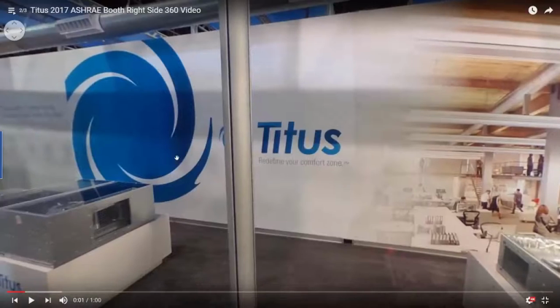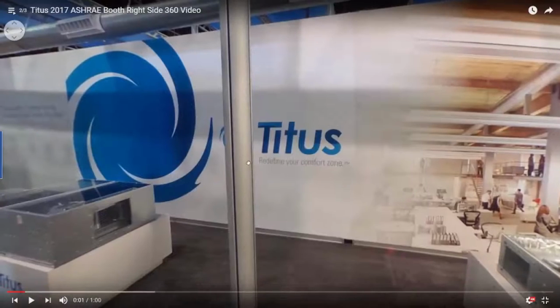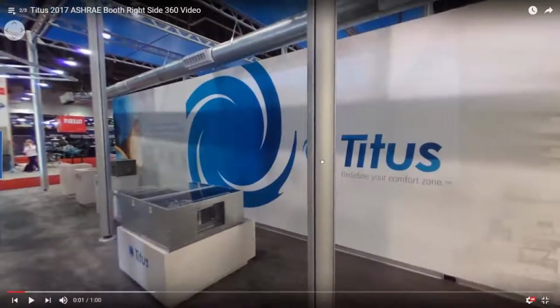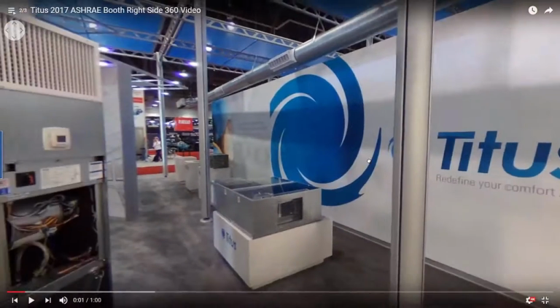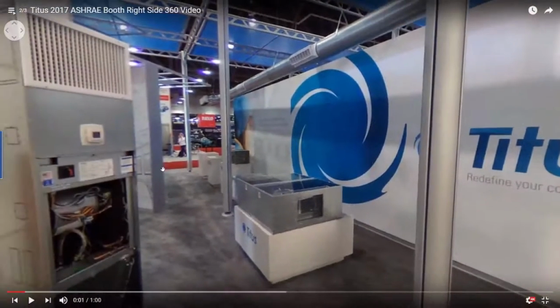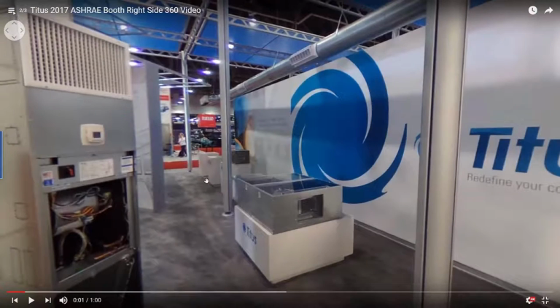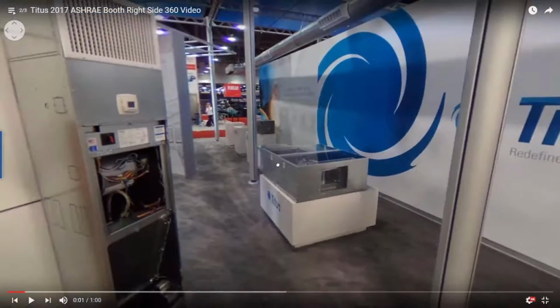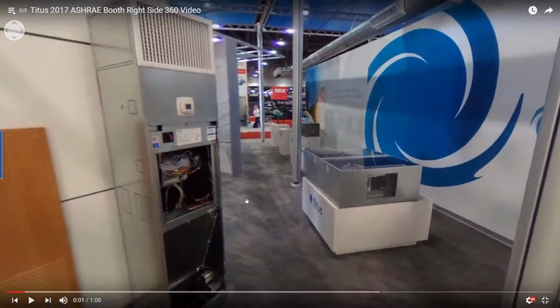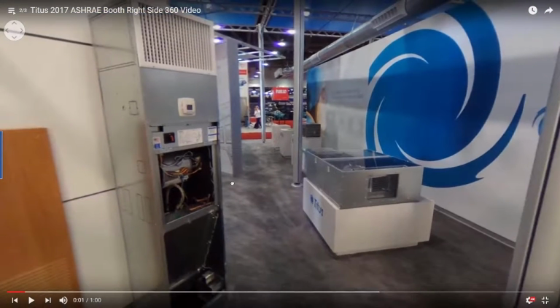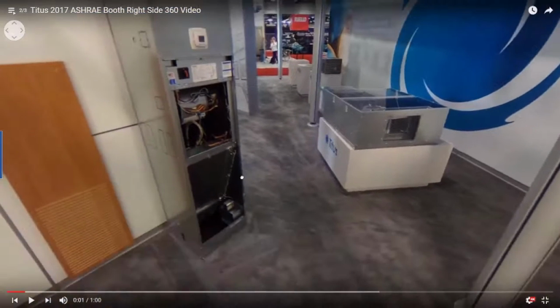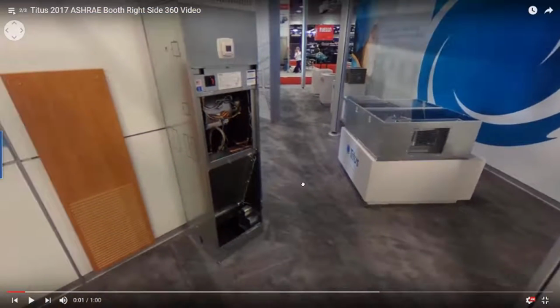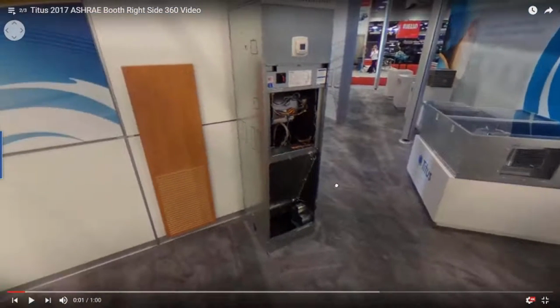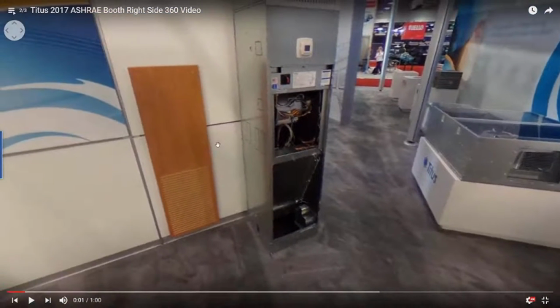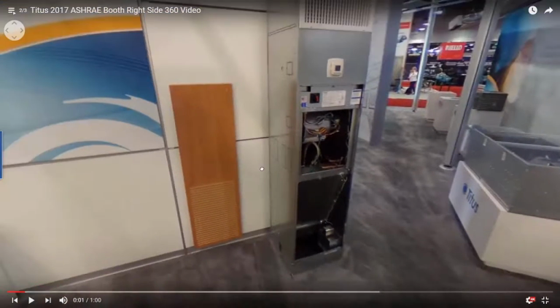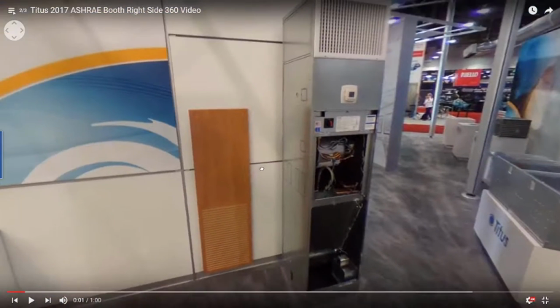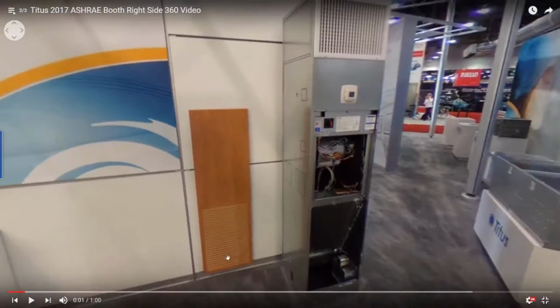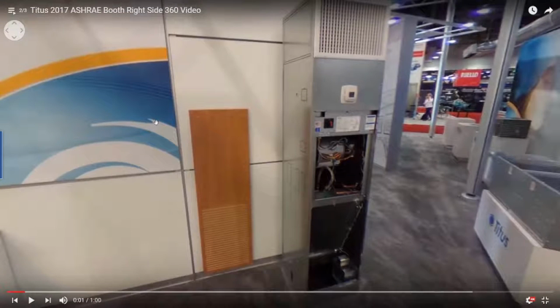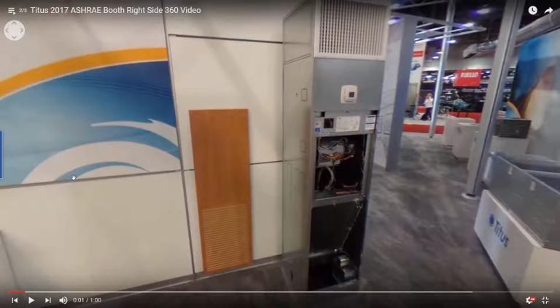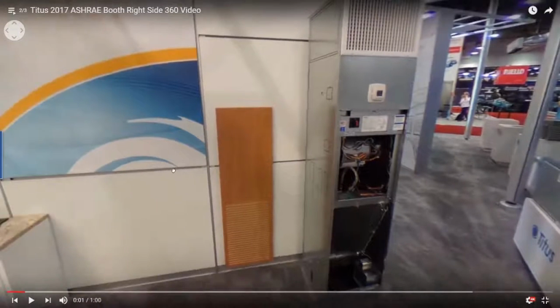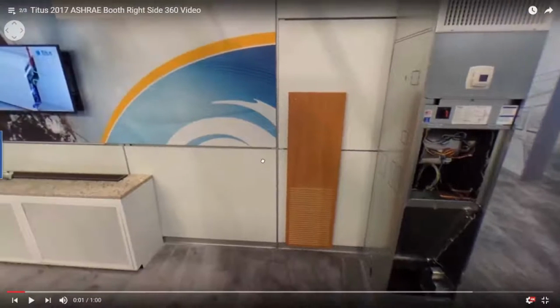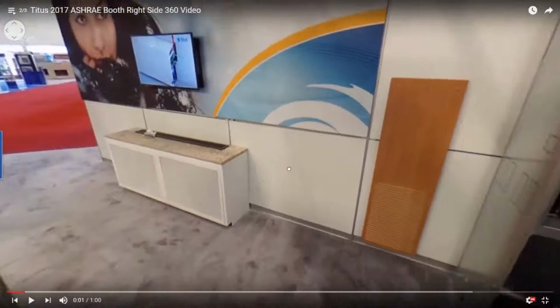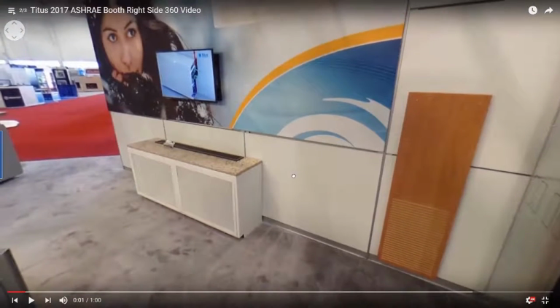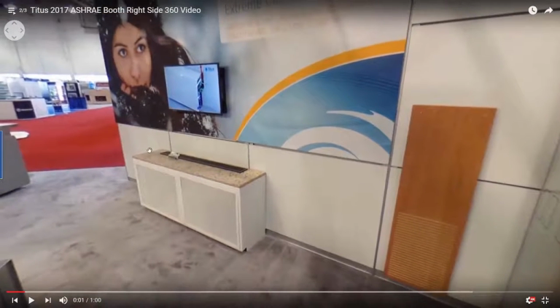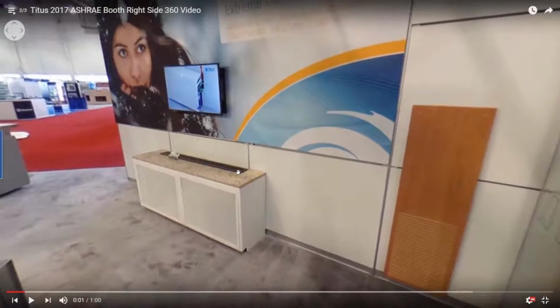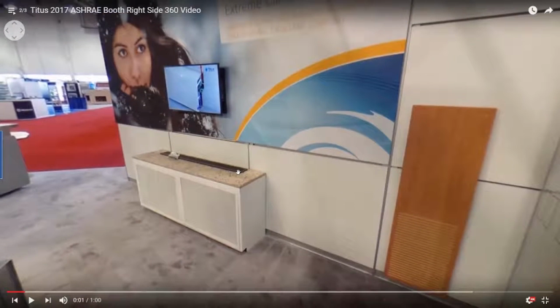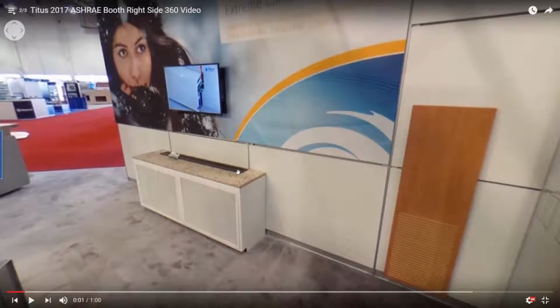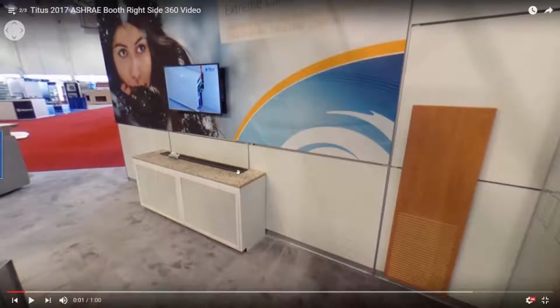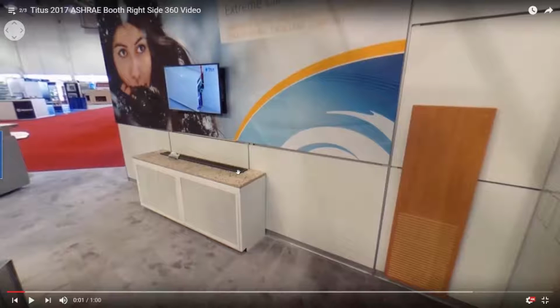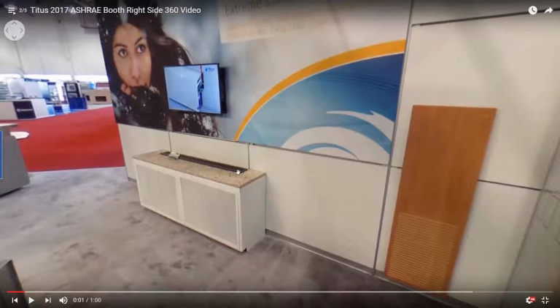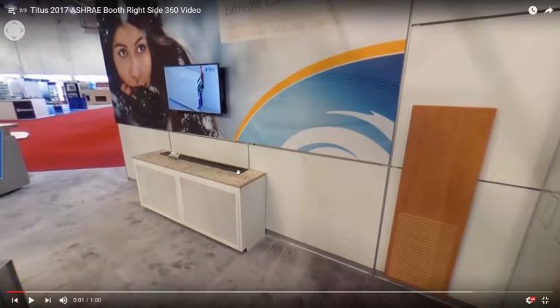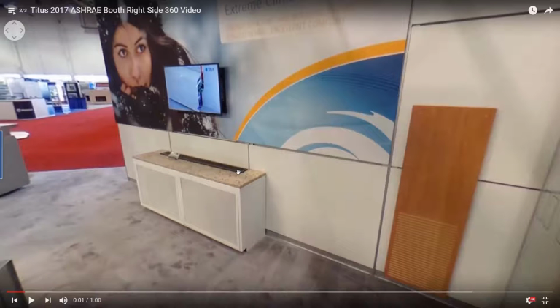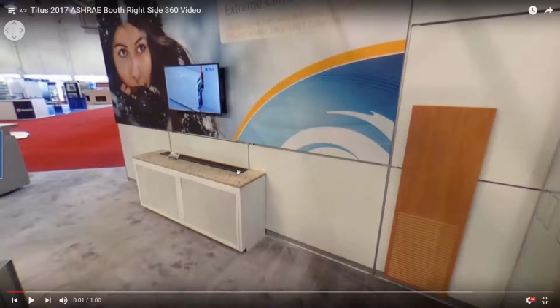This is the back of the right side of the booth. This was the TFS Phantom that we looked at earlier. Here's our vertical stack — you can see you can get it in a wood grain door or different colored doors. This is our TOW displacement and chill beam hybrid unit.